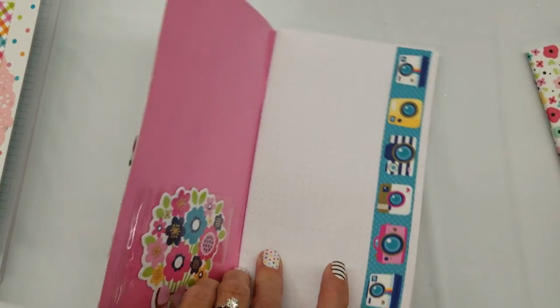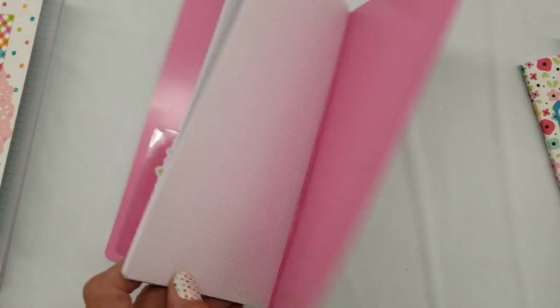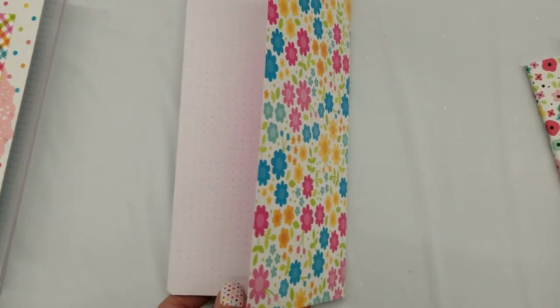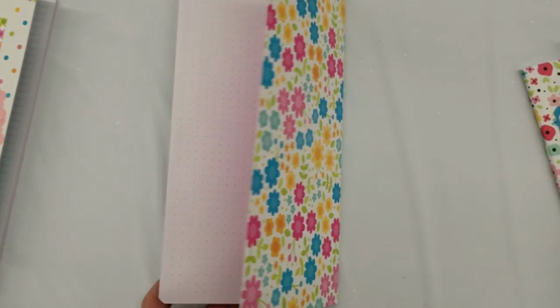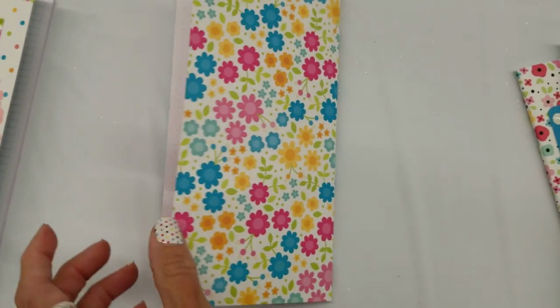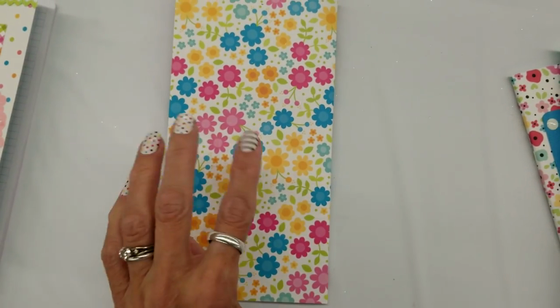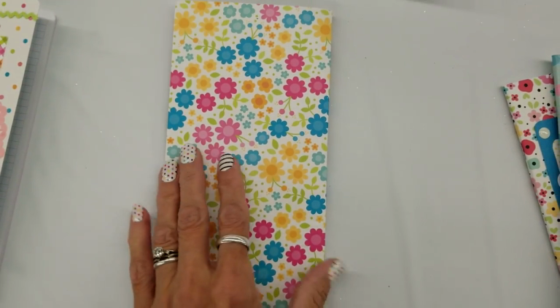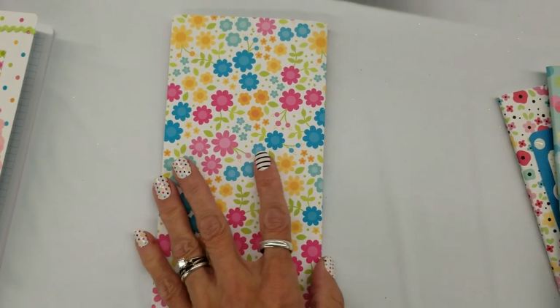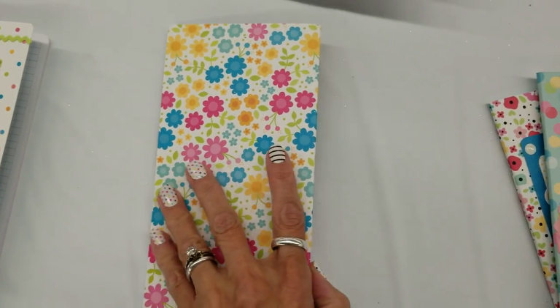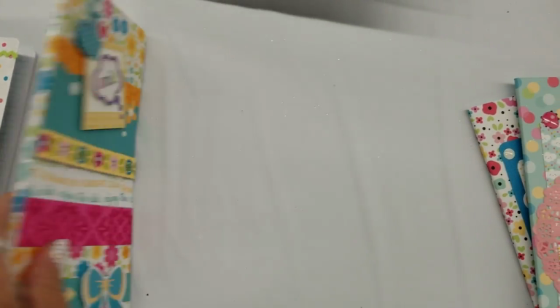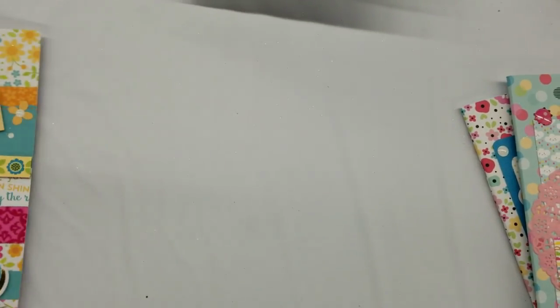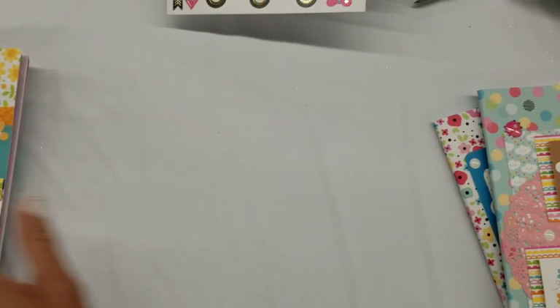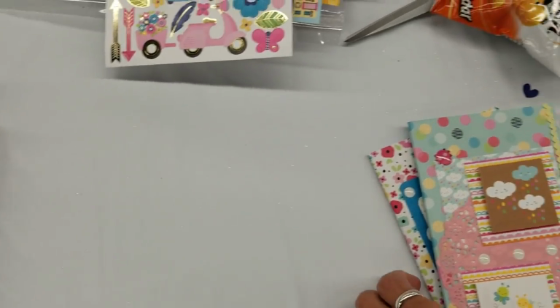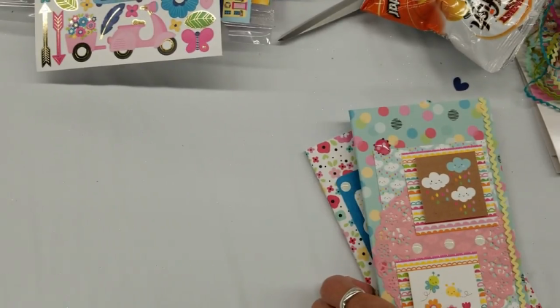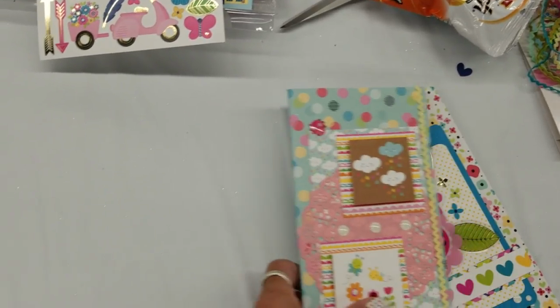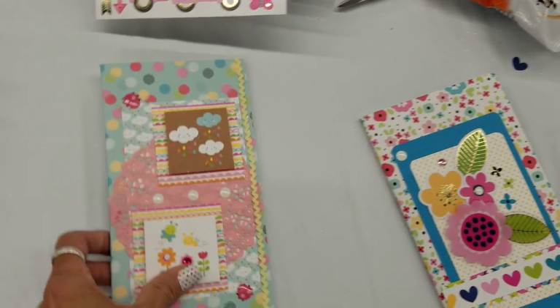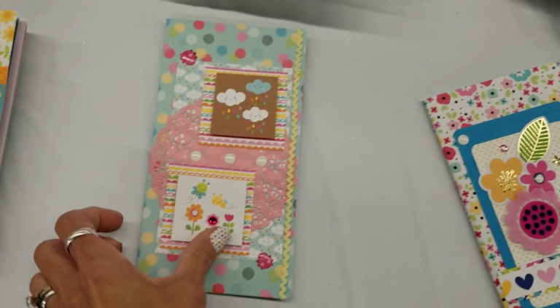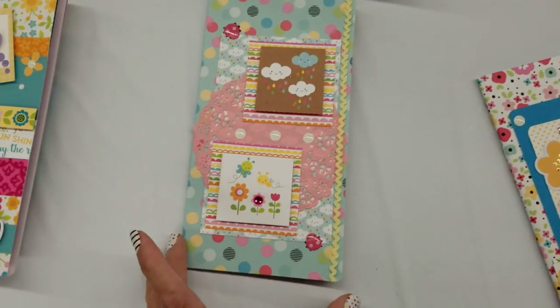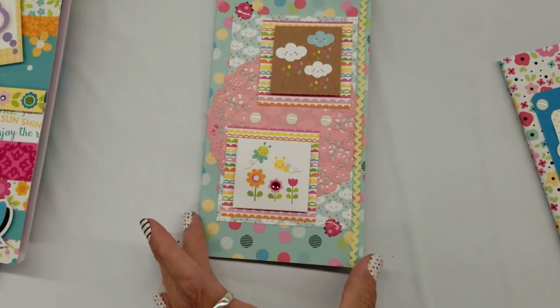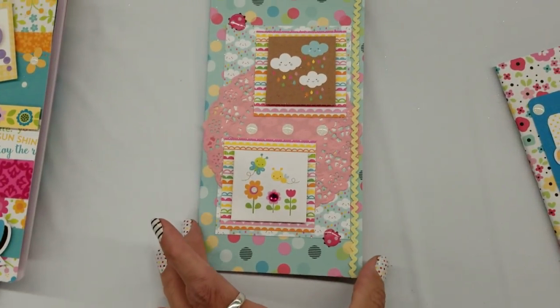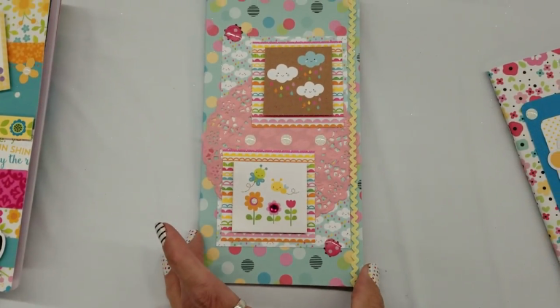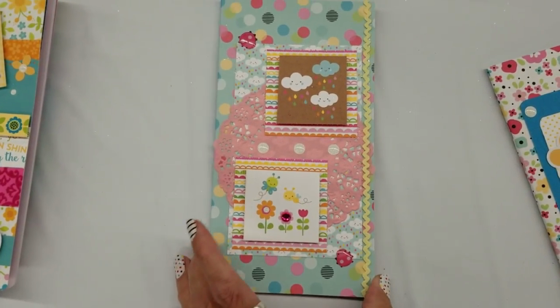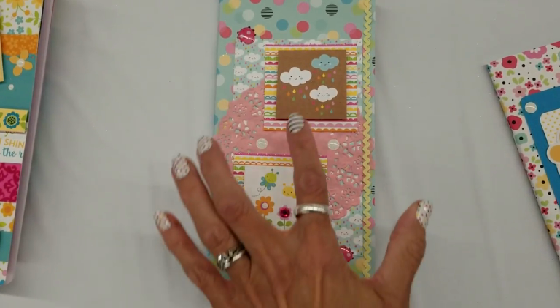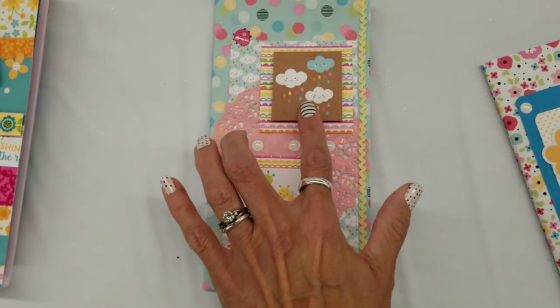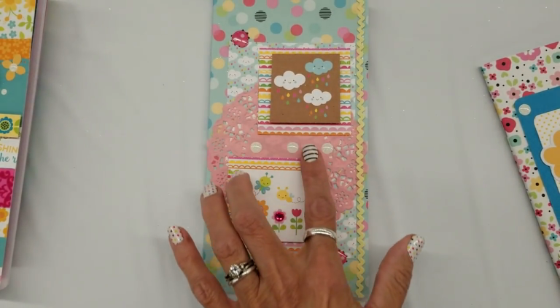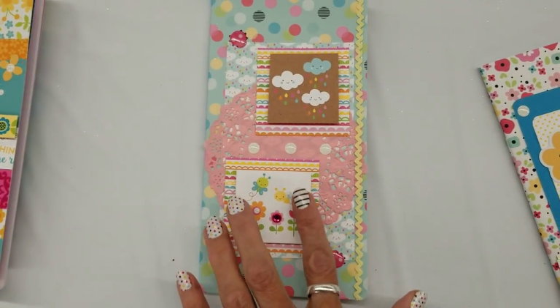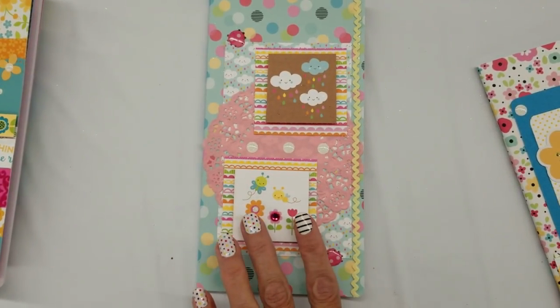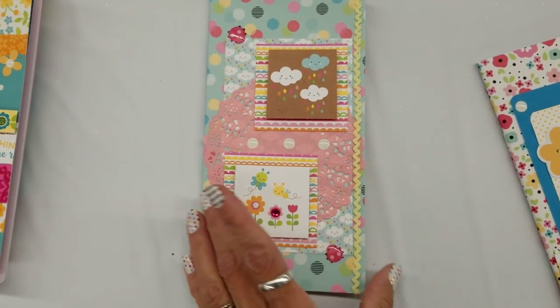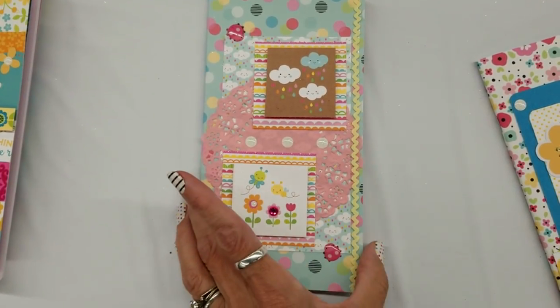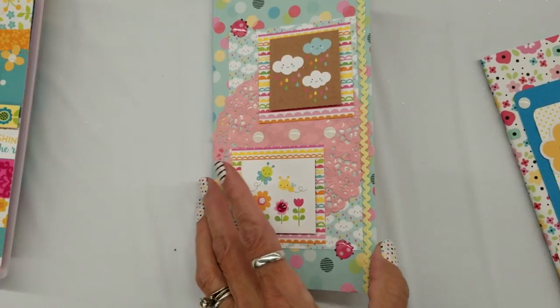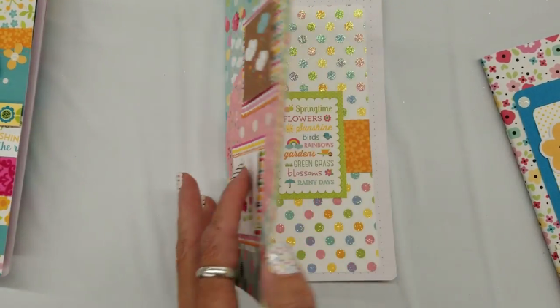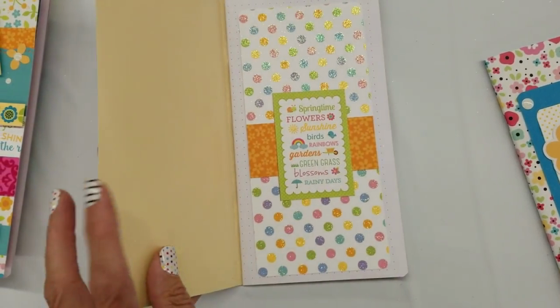And then you can see that's what the cover looks like. And then this one — more pastel colors. It's about raining and sunshine.